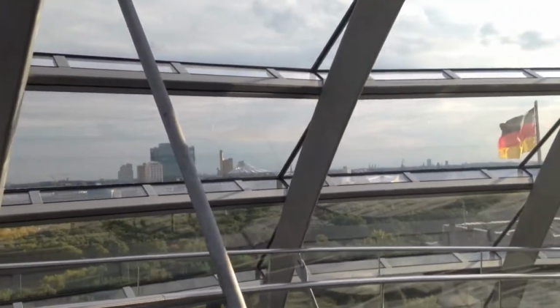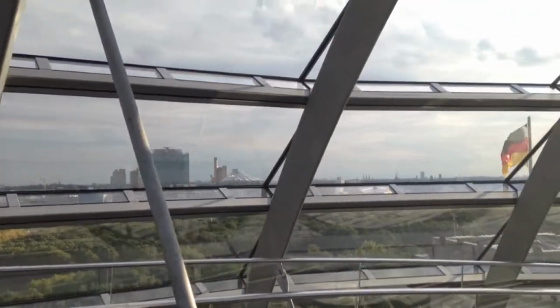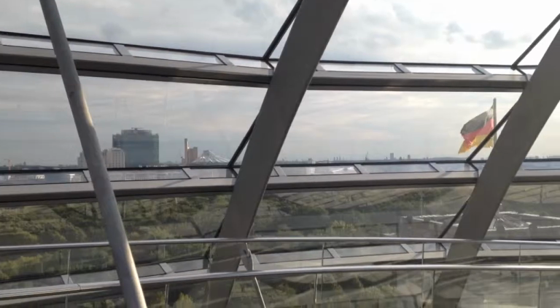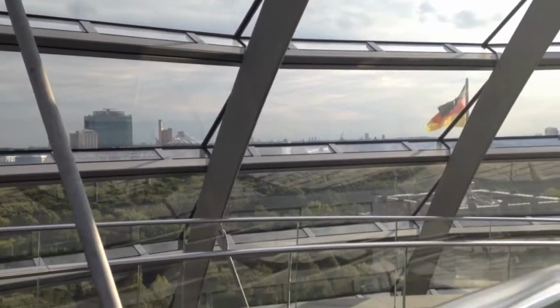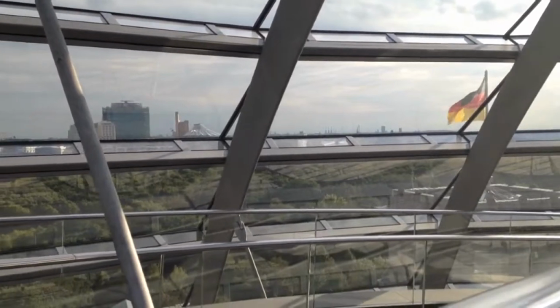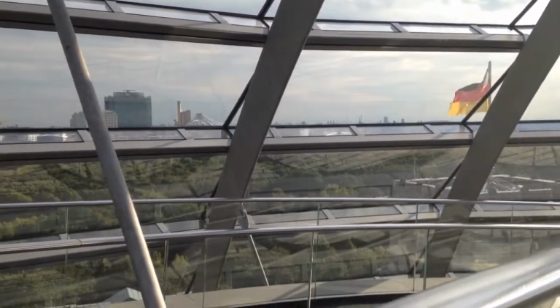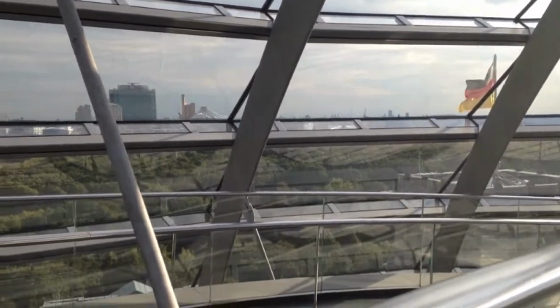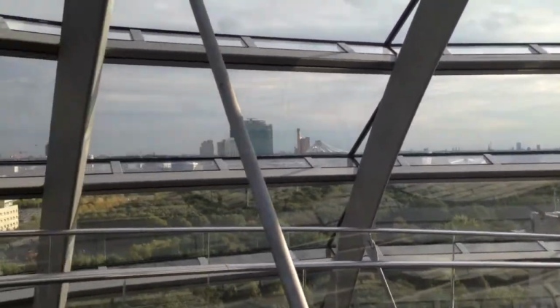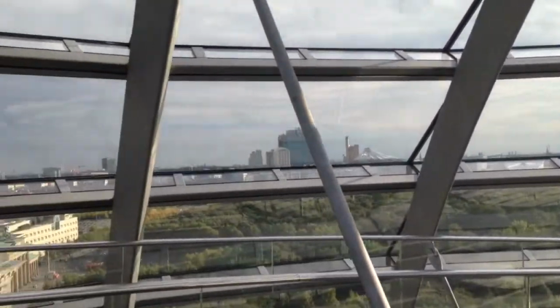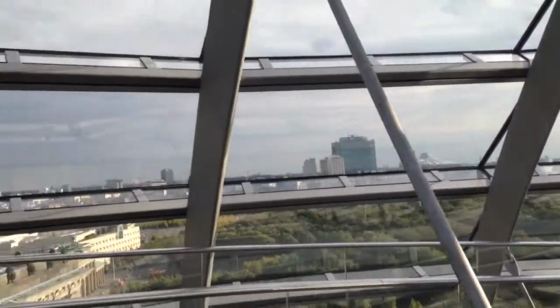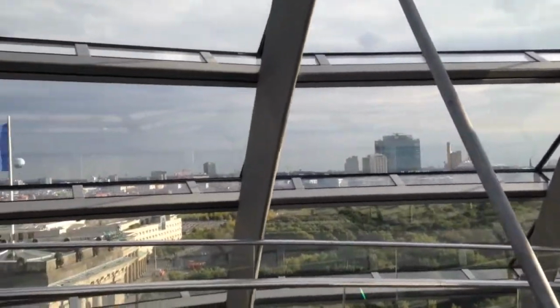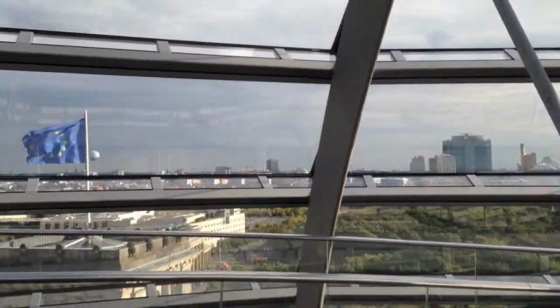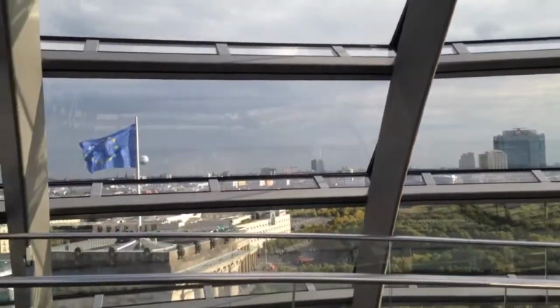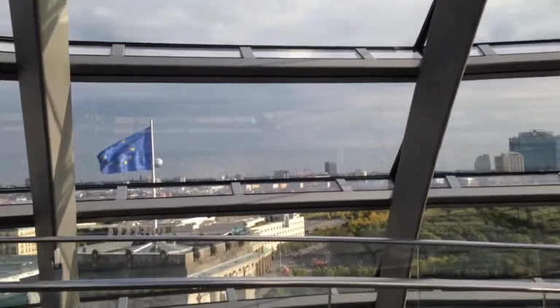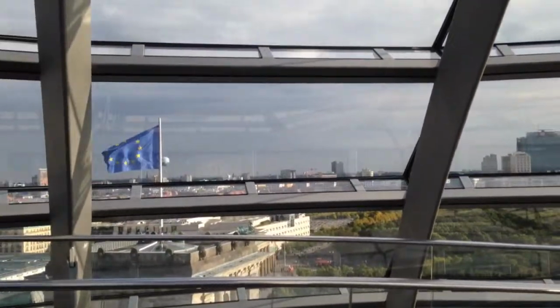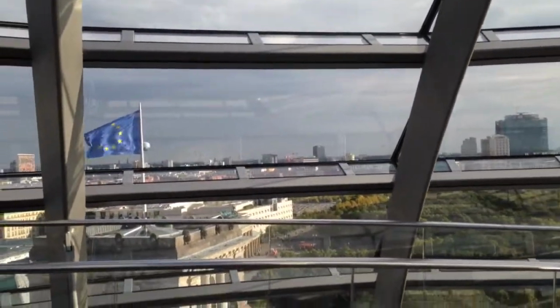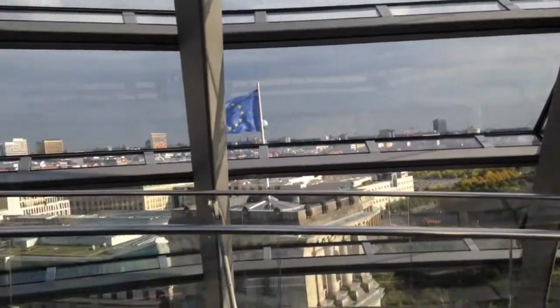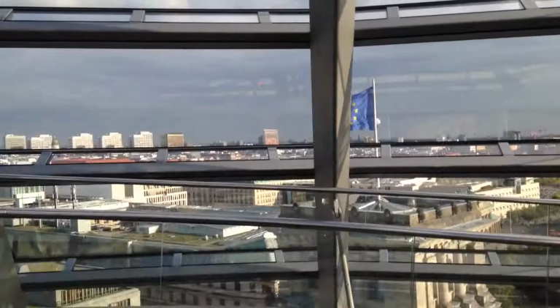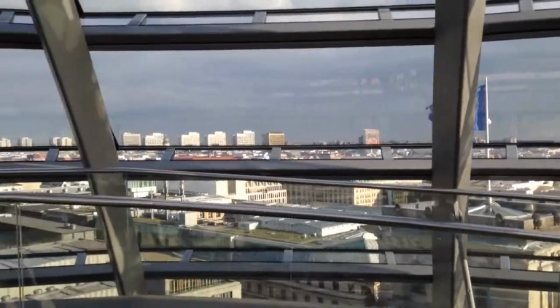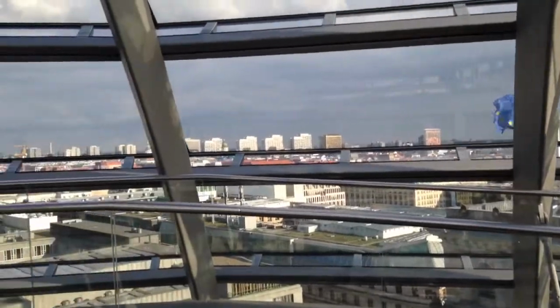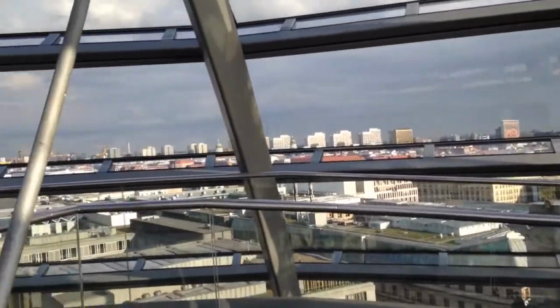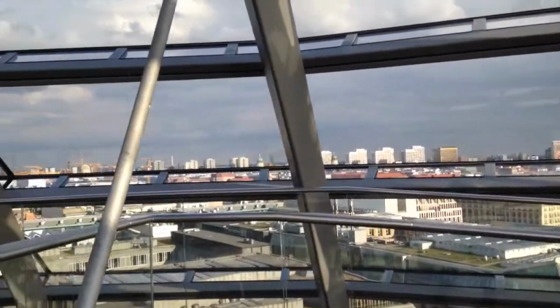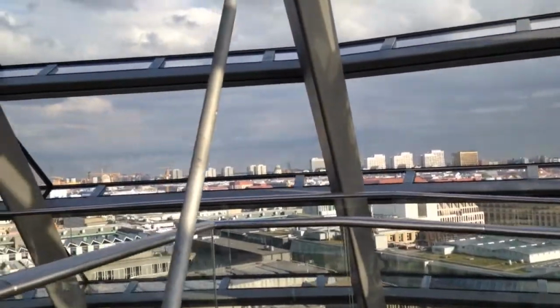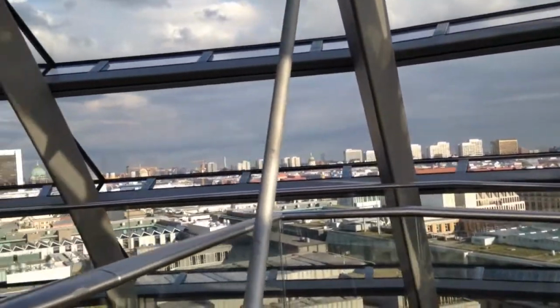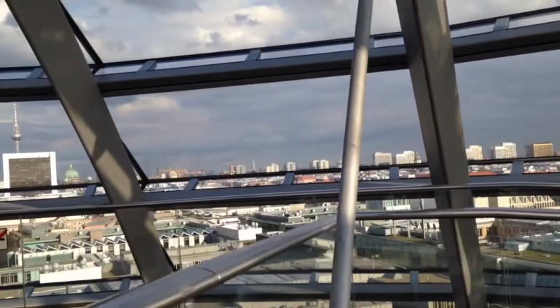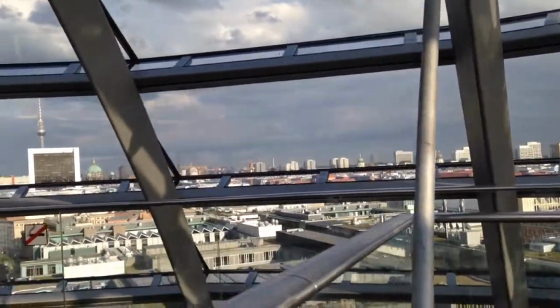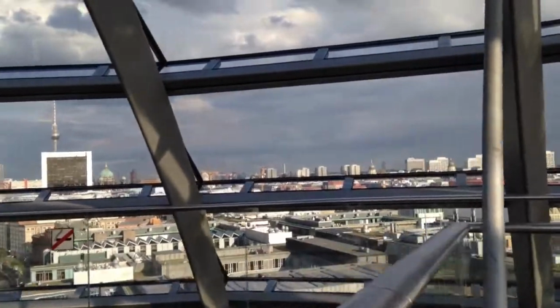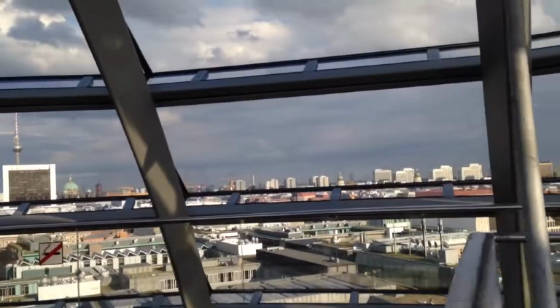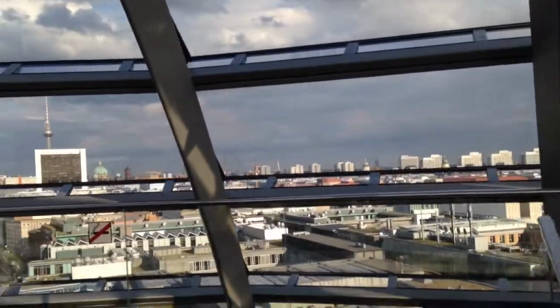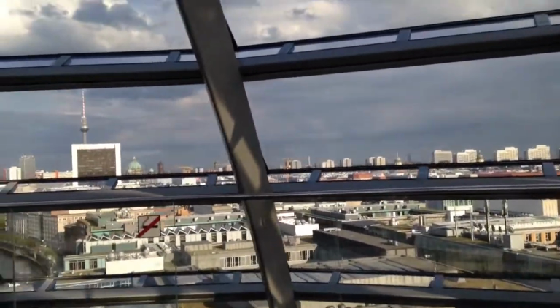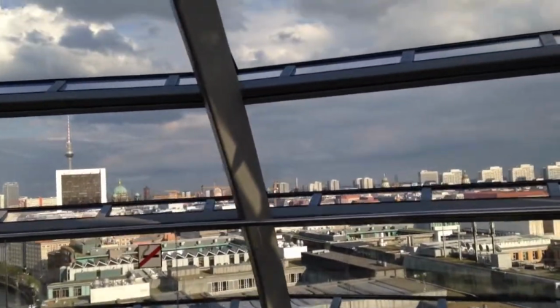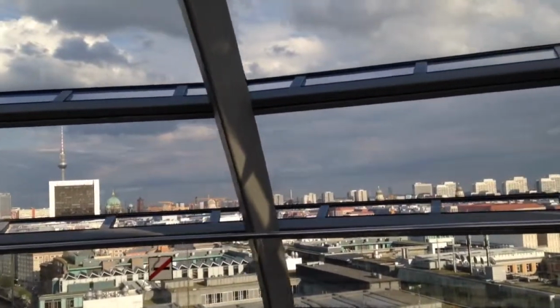Out that direction is the Berlin Symphonic Orchestra Hall, which is known to be one of the best in the world. And I'm actually seeing a show there next weekend.